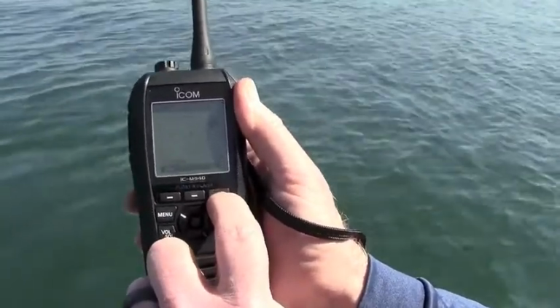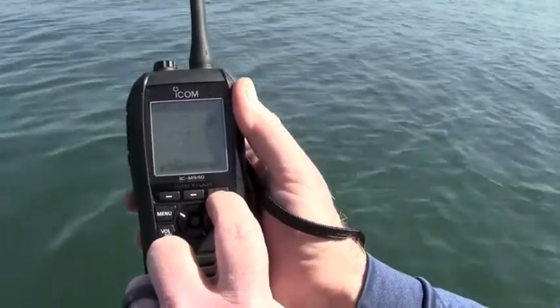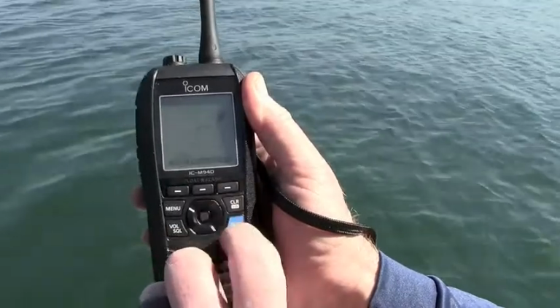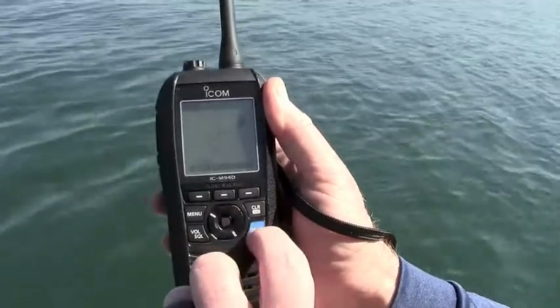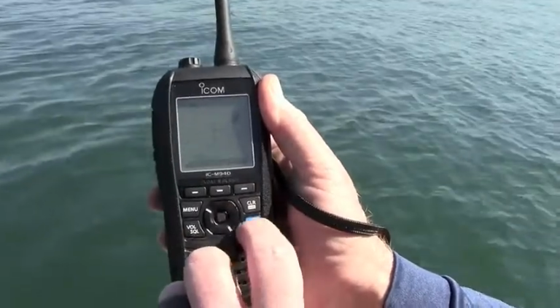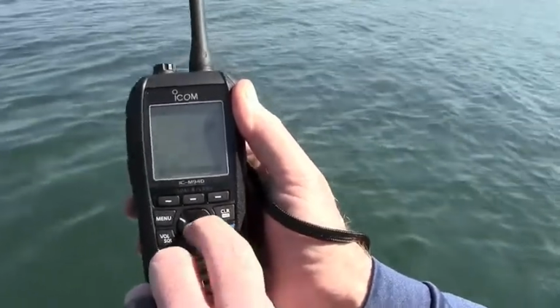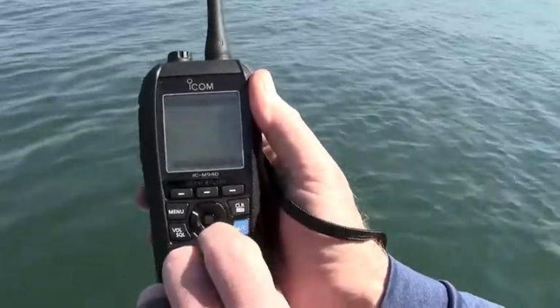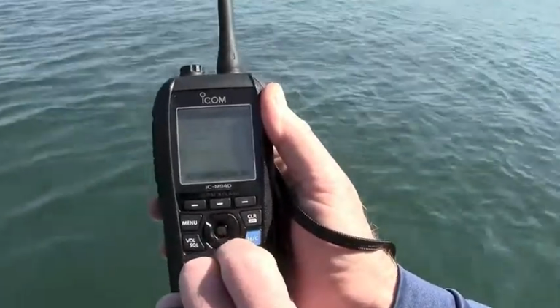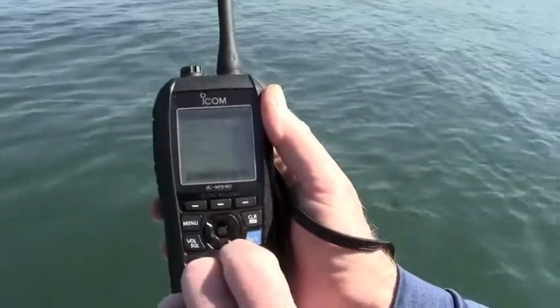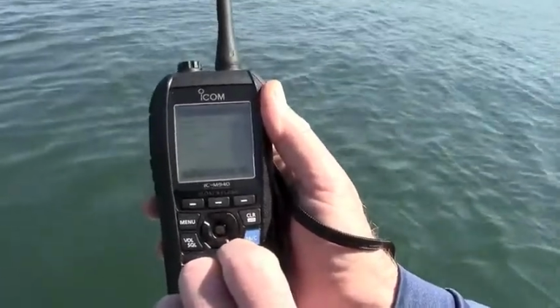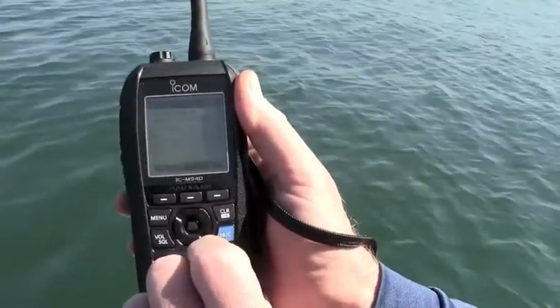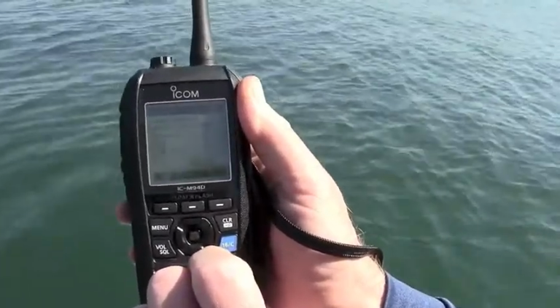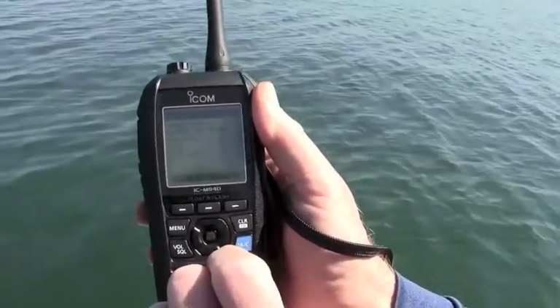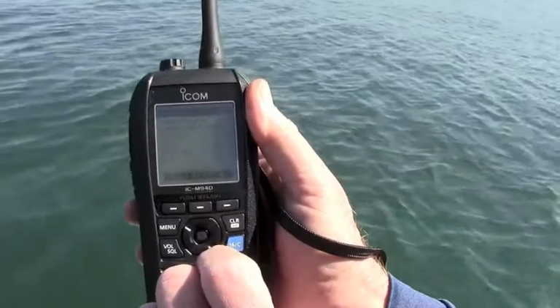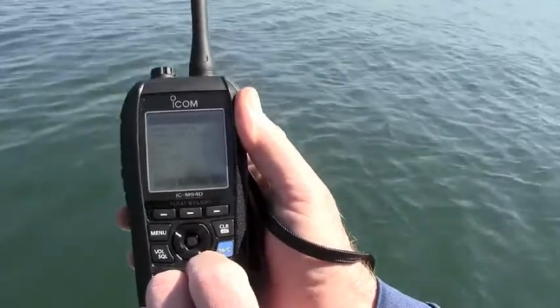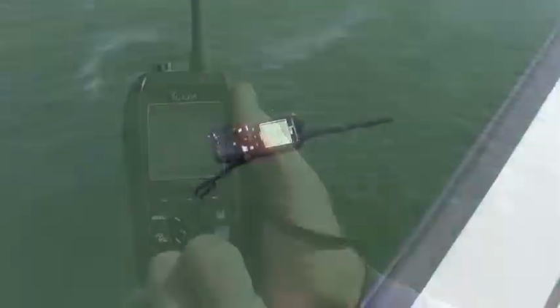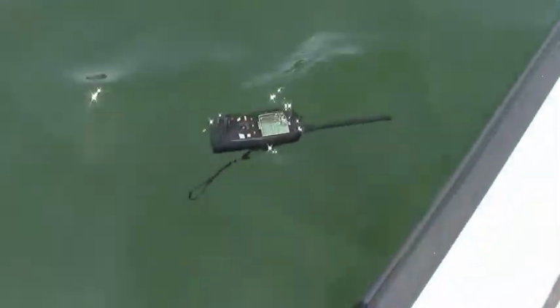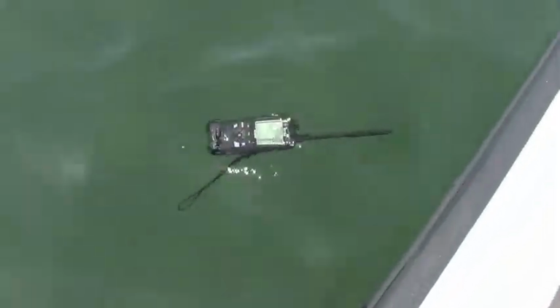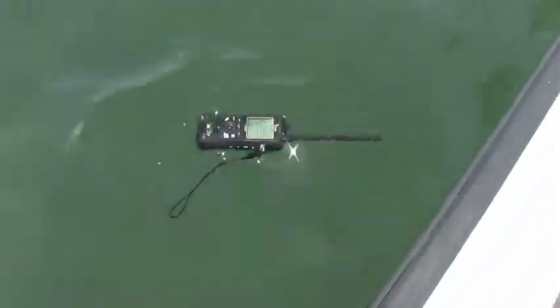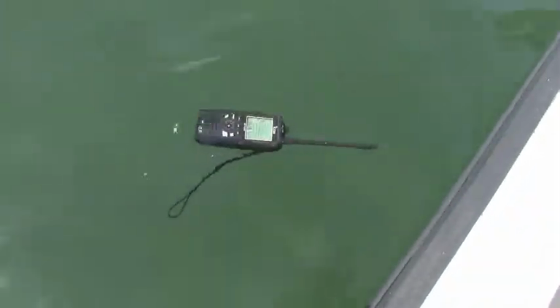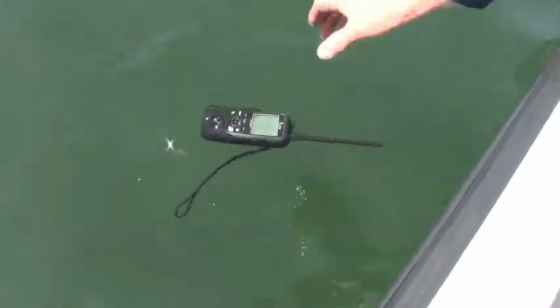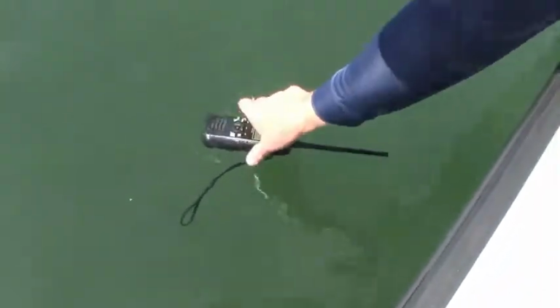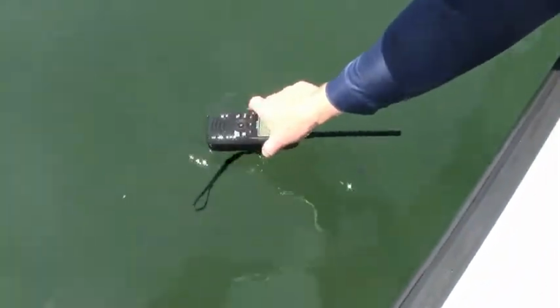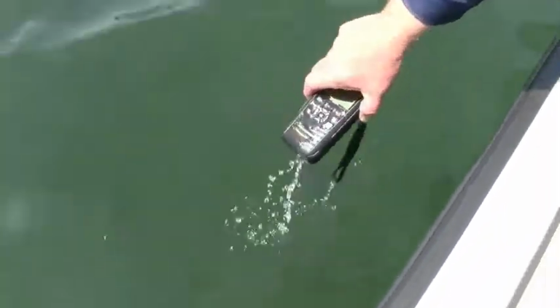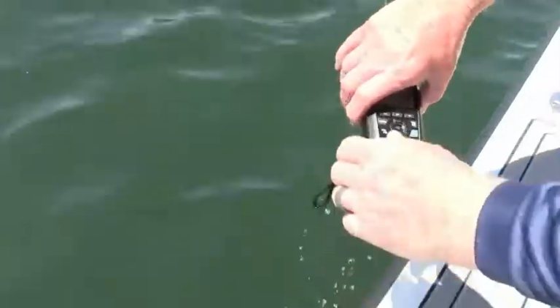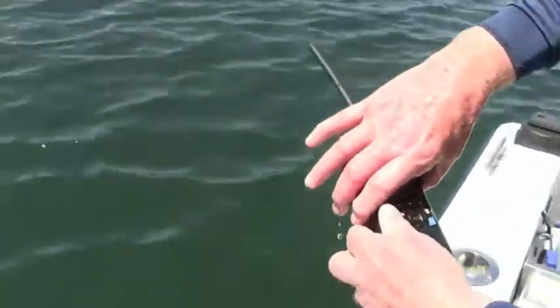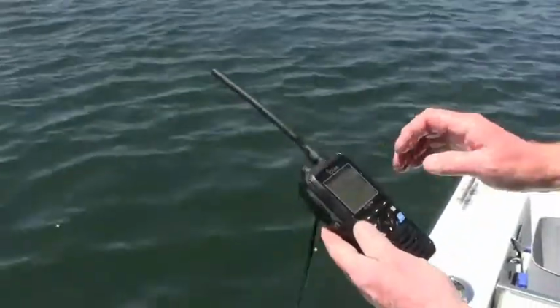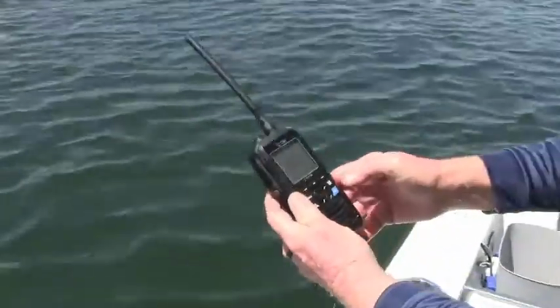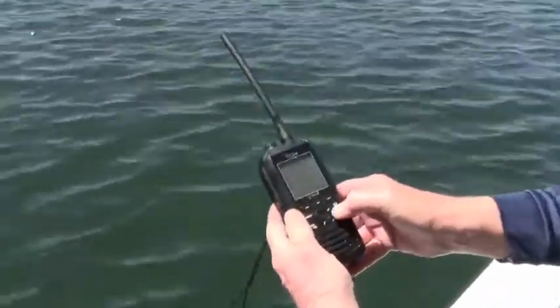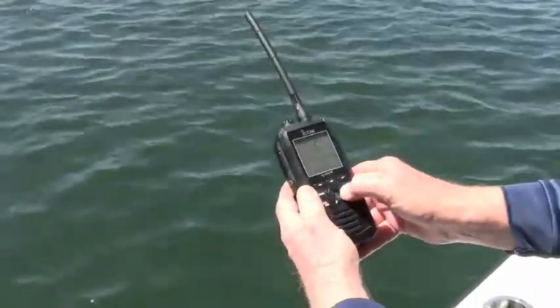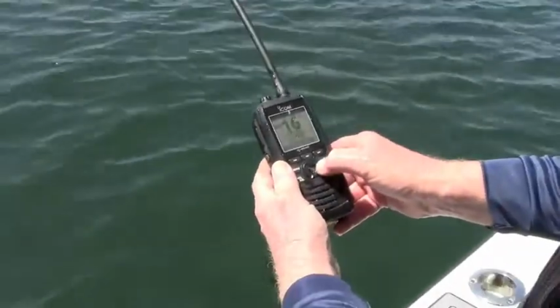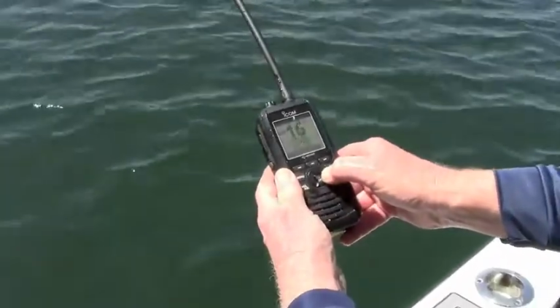Built-in GPS gives your exact location, and lets you plot up to 50 waypoints for fishing spots or man overboard events. If dropped overboard, the M94D floats and automatically flashes to aid location, even when switched off.